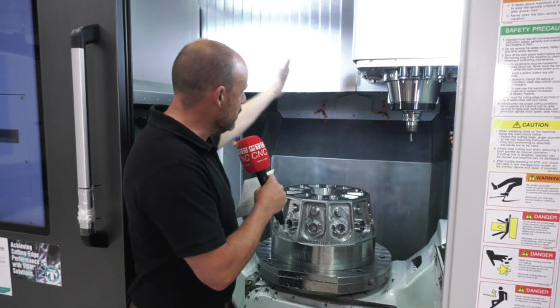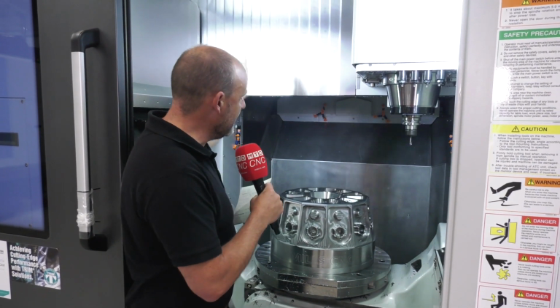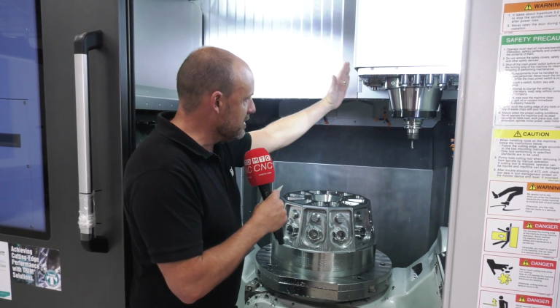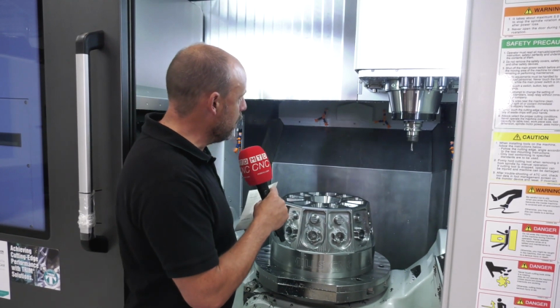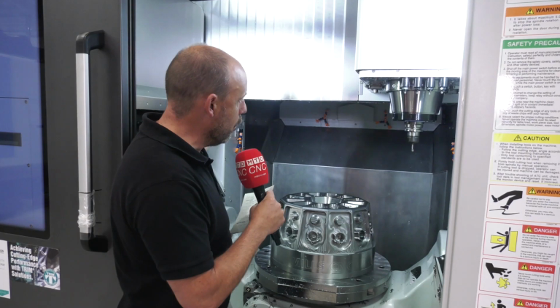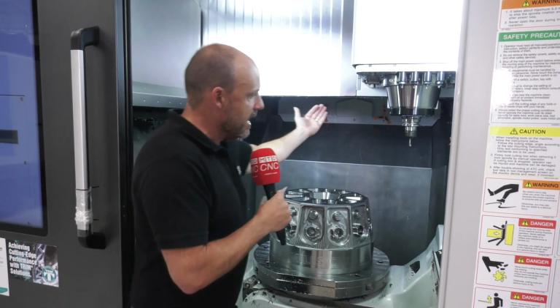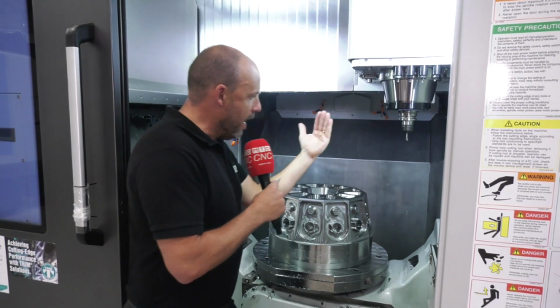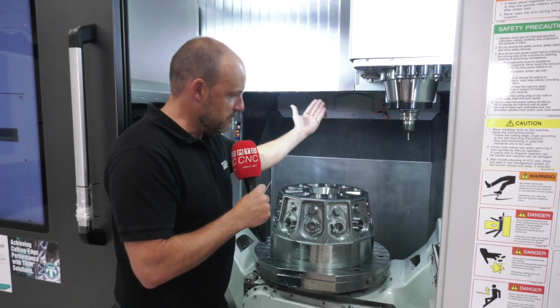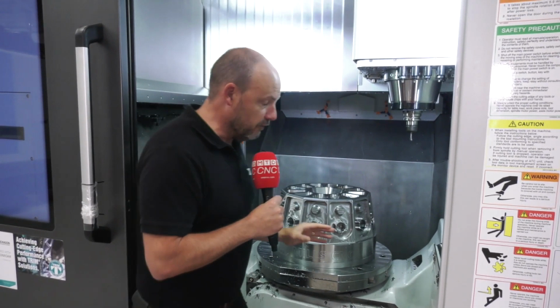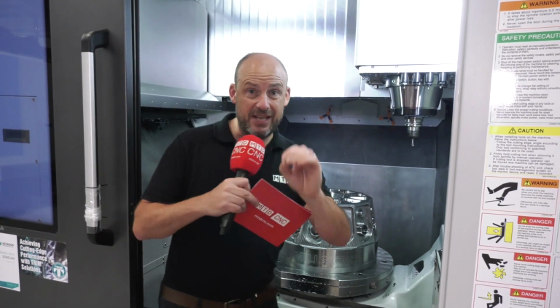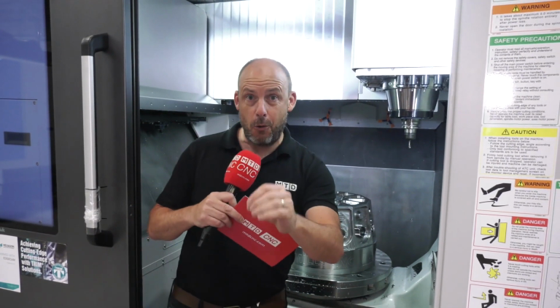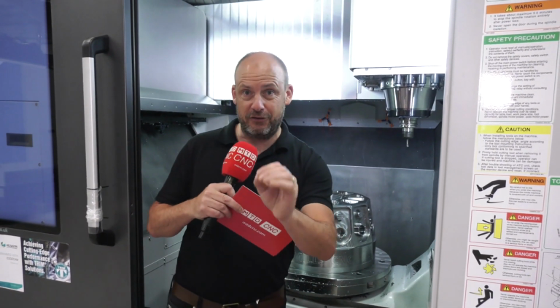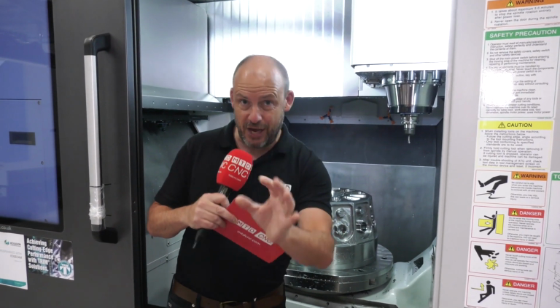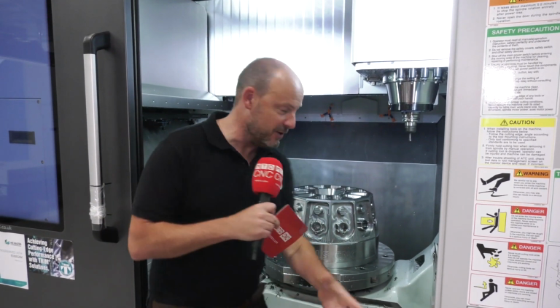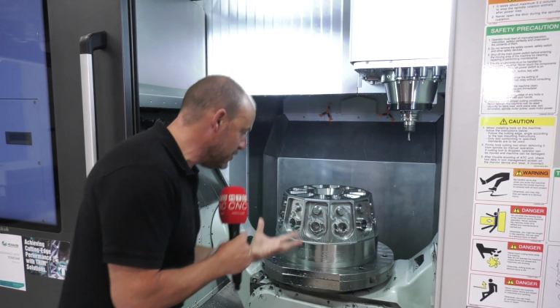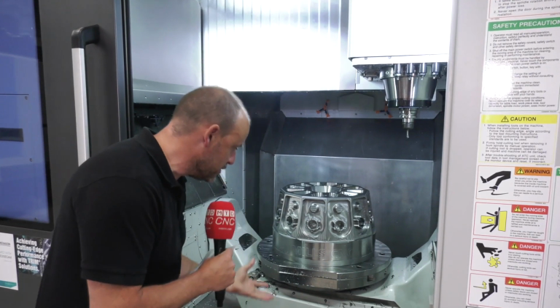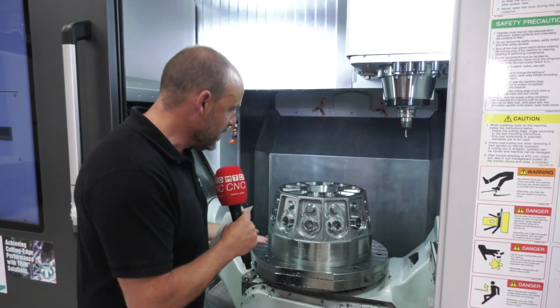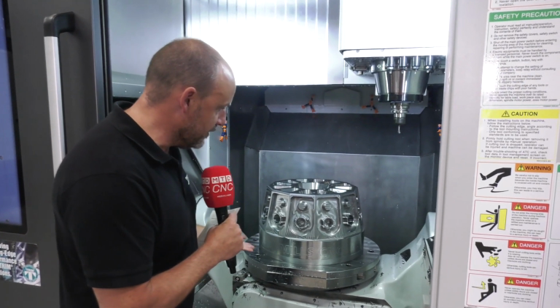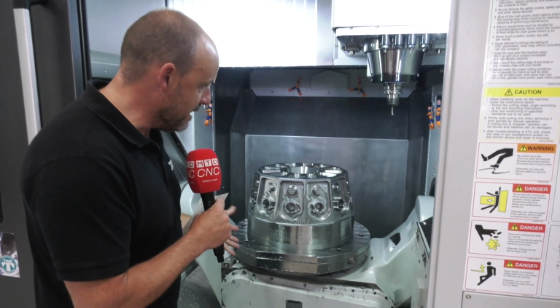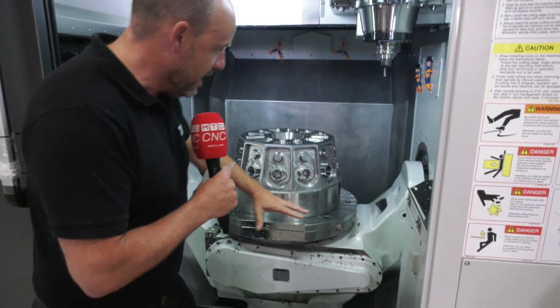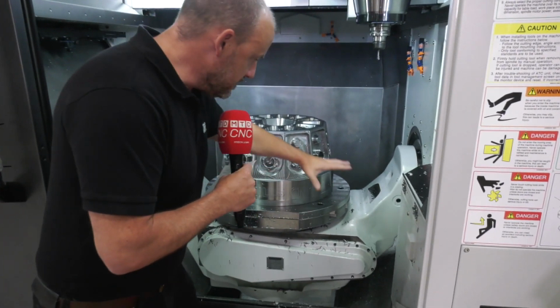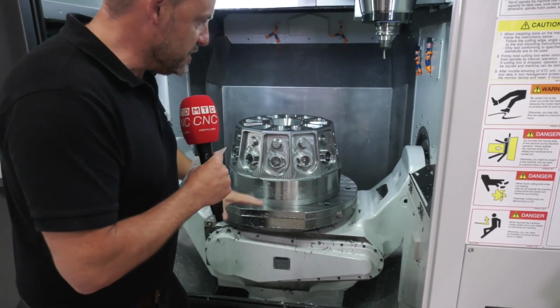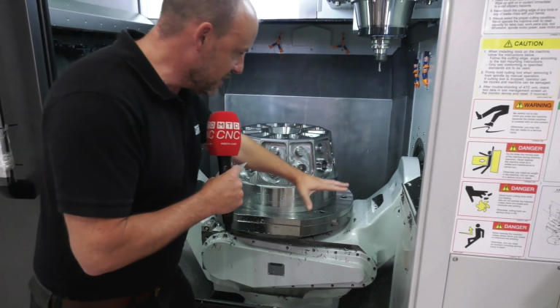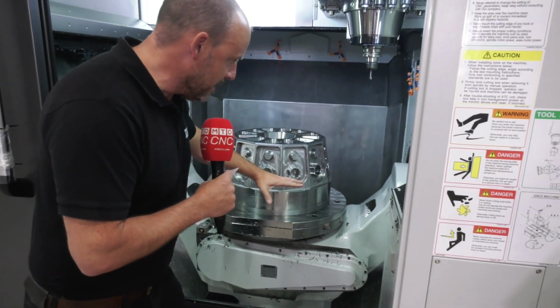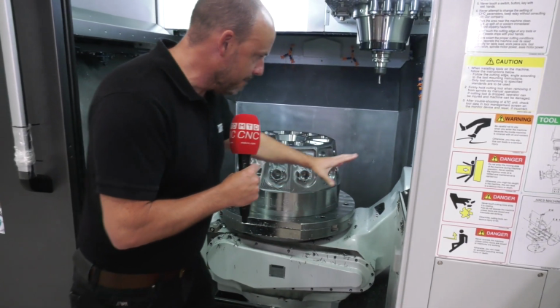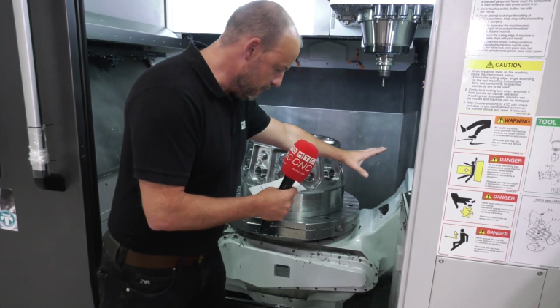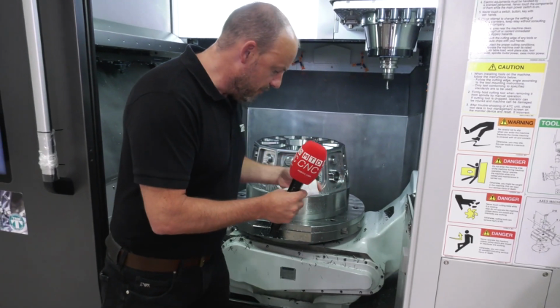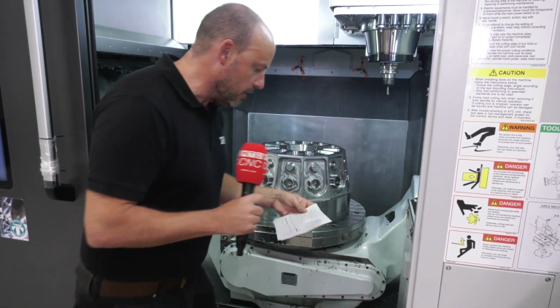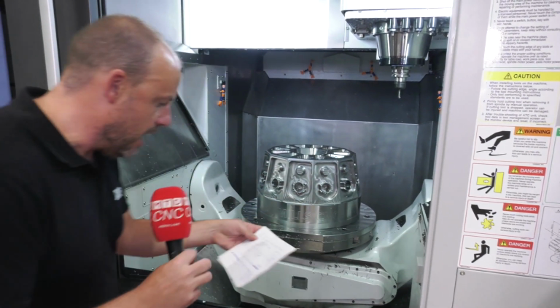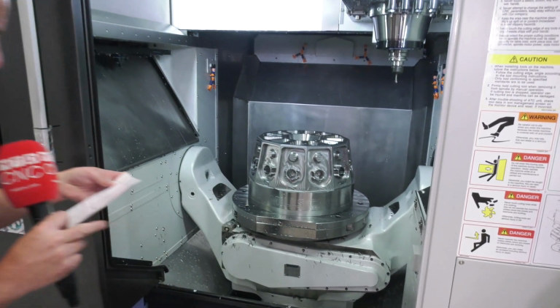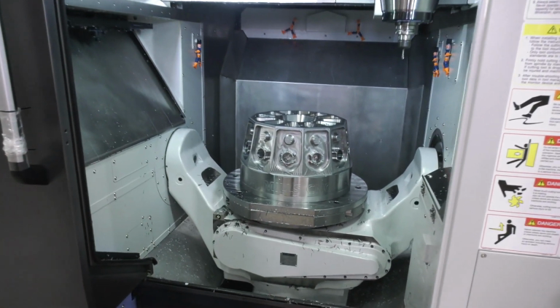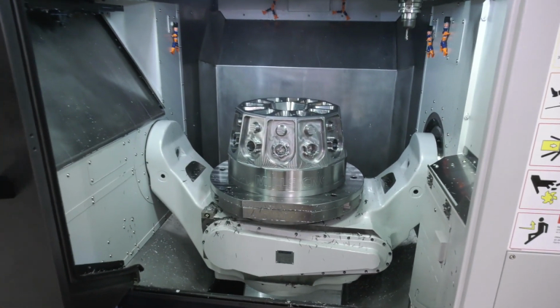Your X-axis is moving on the column and your Y-axis backwards and forwards. Now let's talk about this table here, because this is a huge trunnion table with your C-axis in the middle.